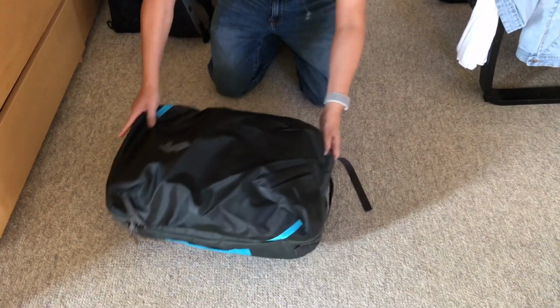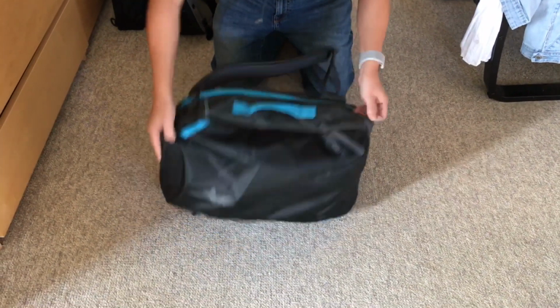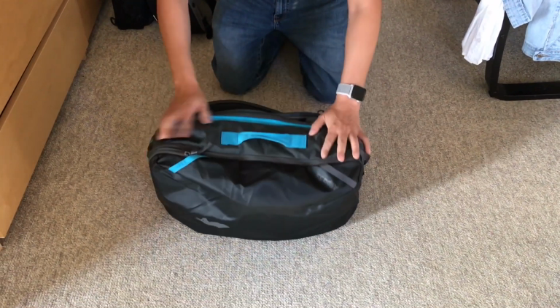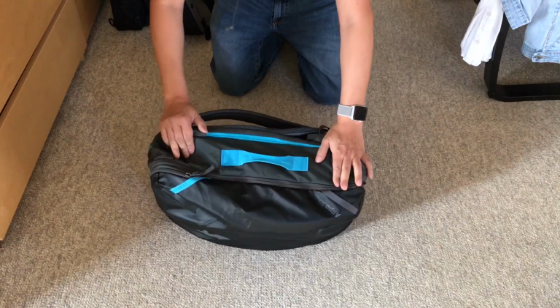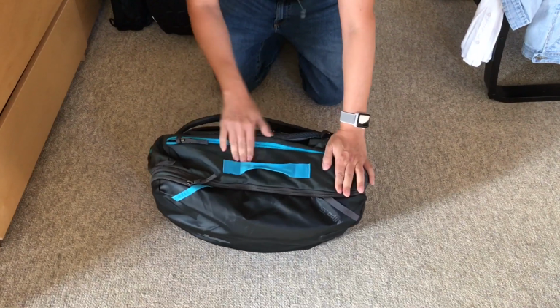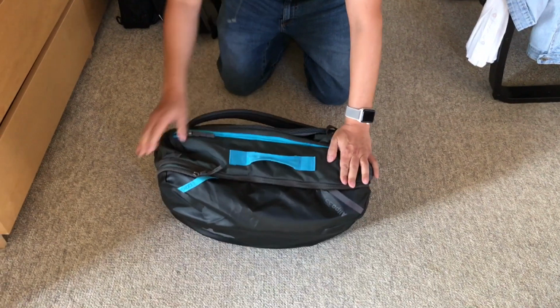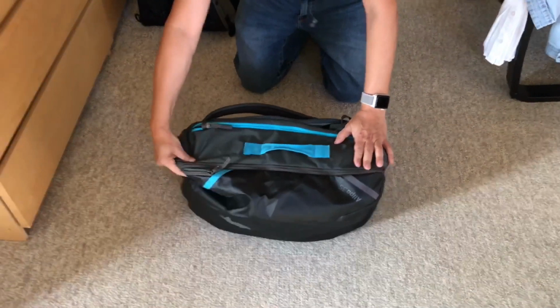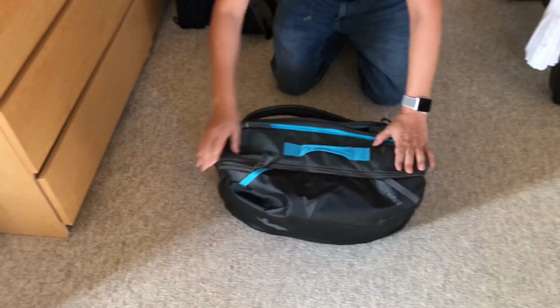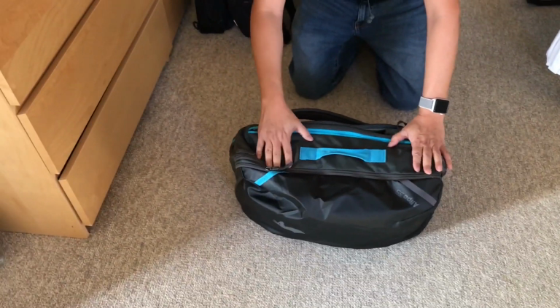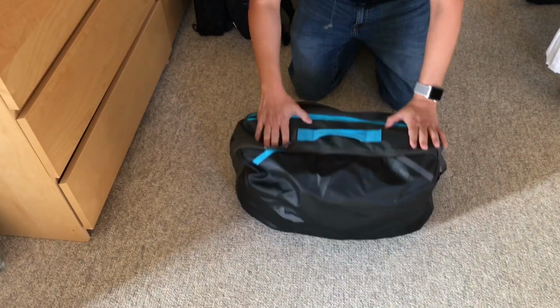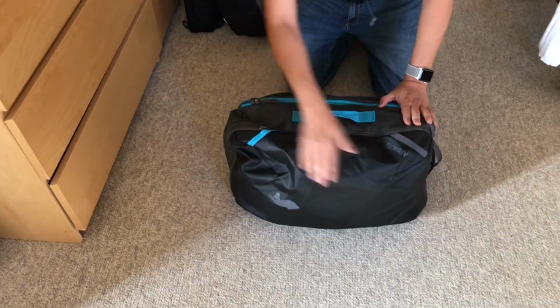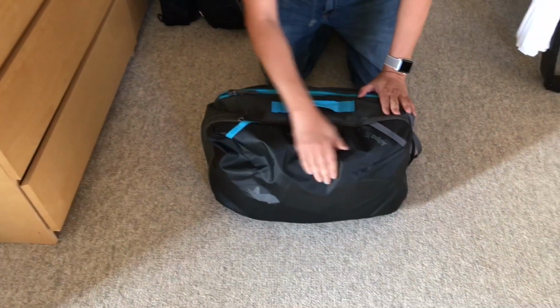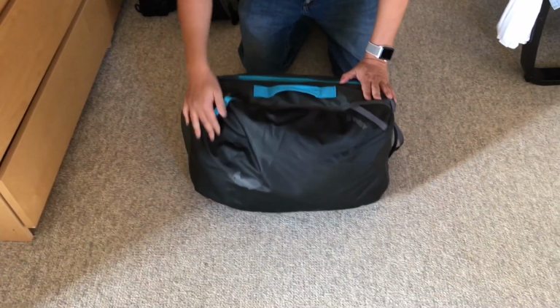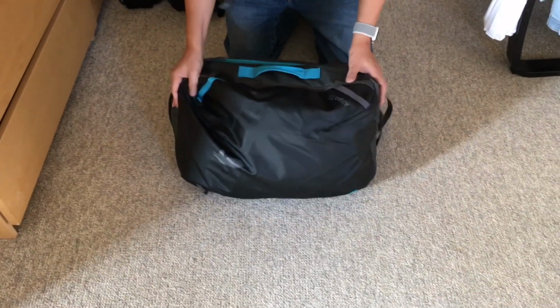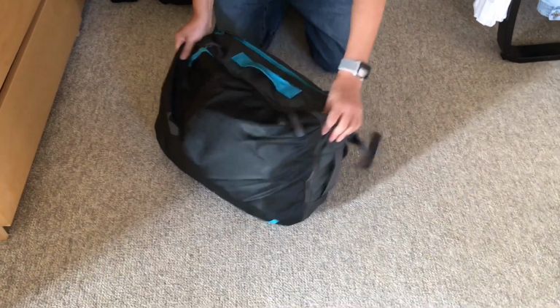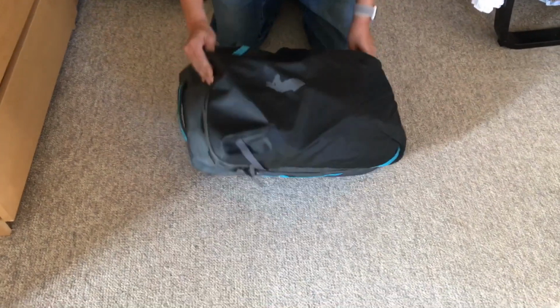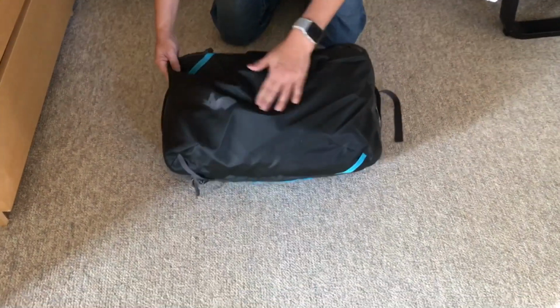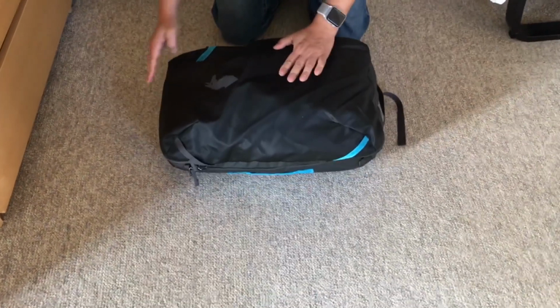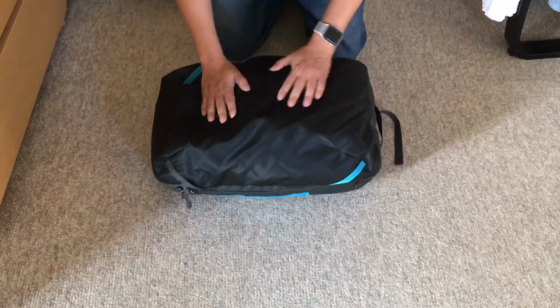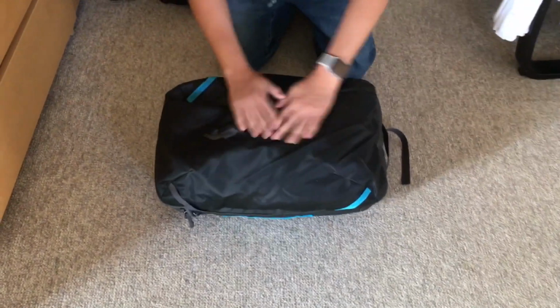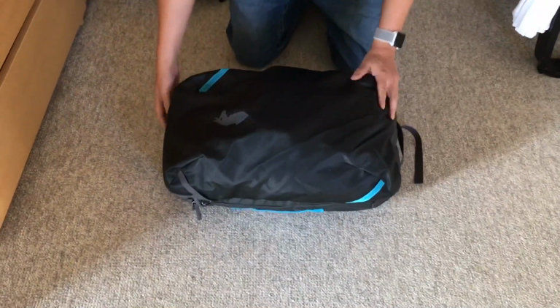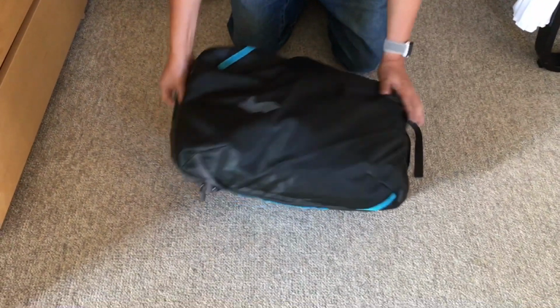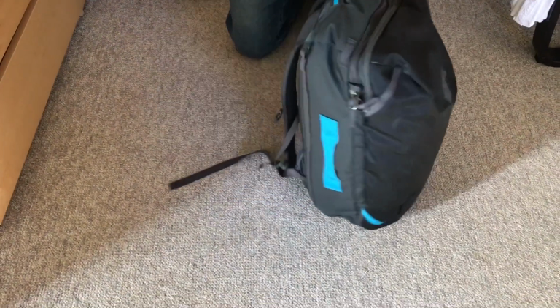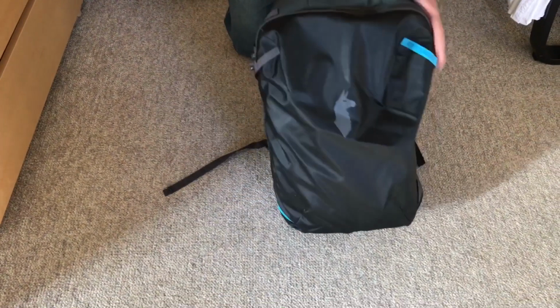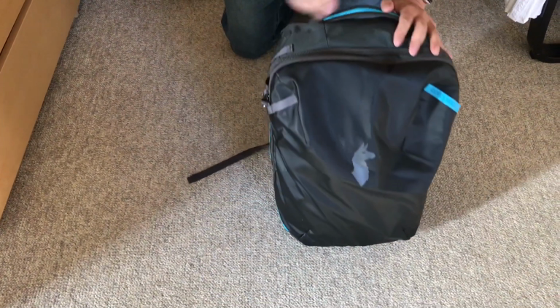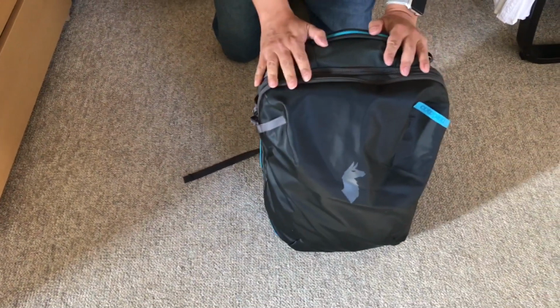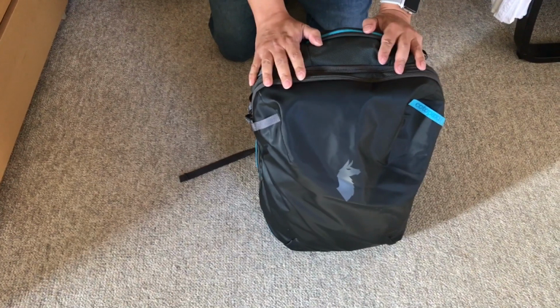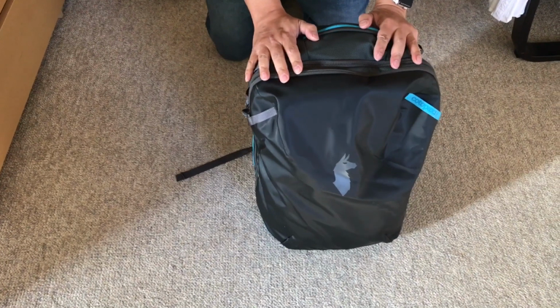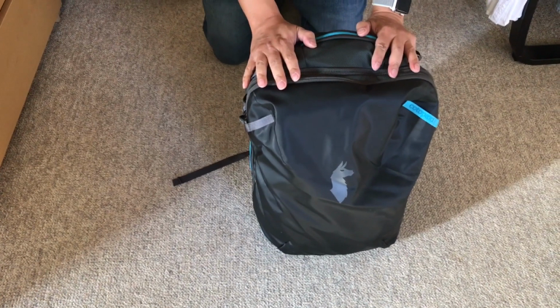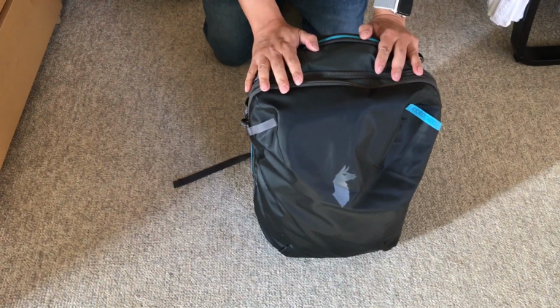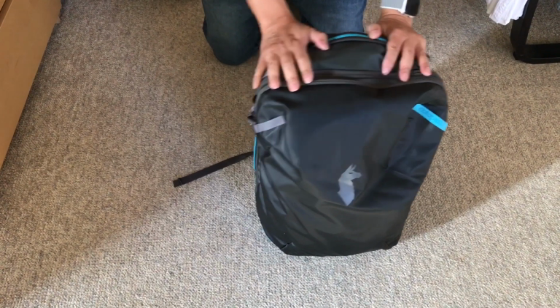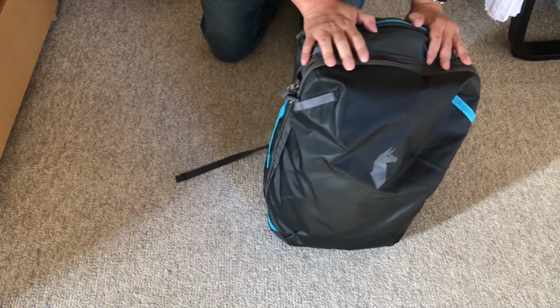The material is 1,000 denier with some kind of TPU coating. It's supposed to be water resistant but not waterproof, and it comes with a rain cover.